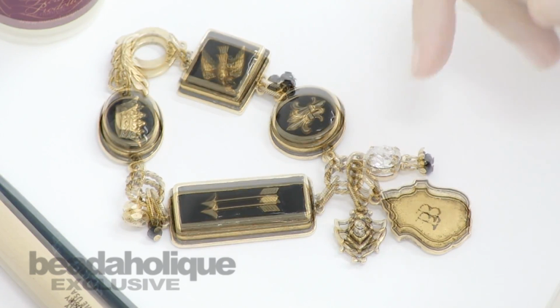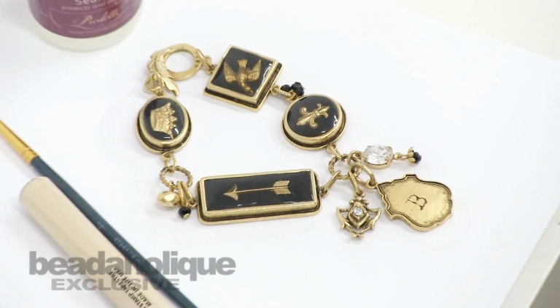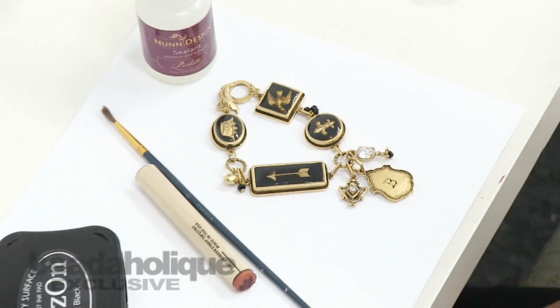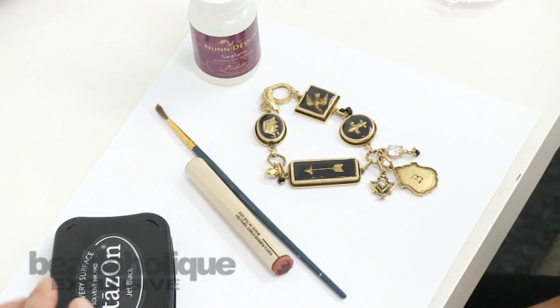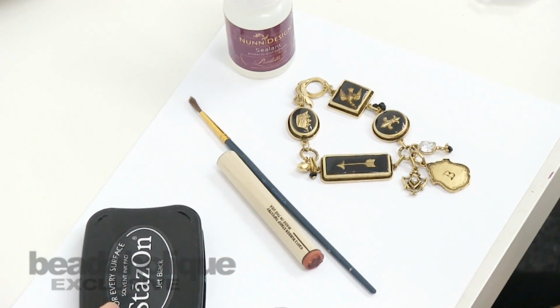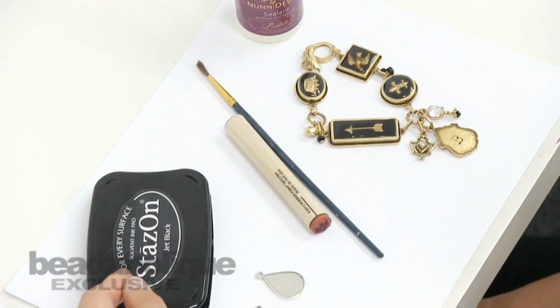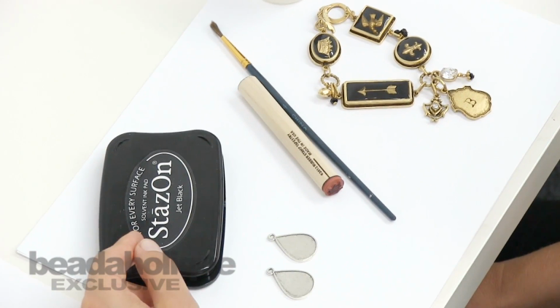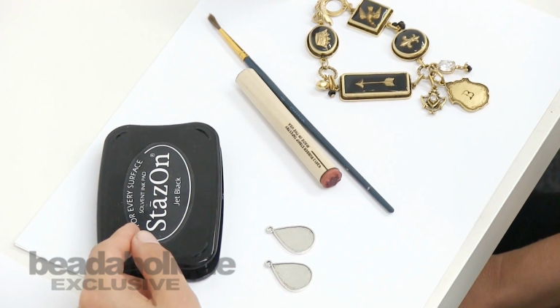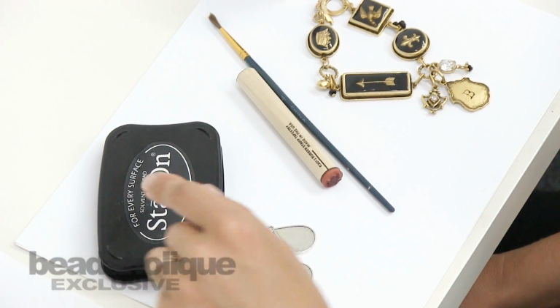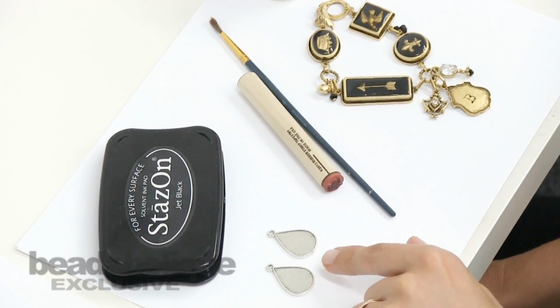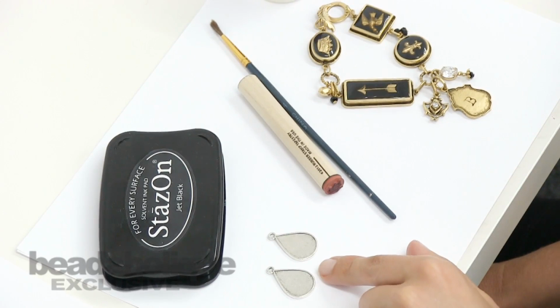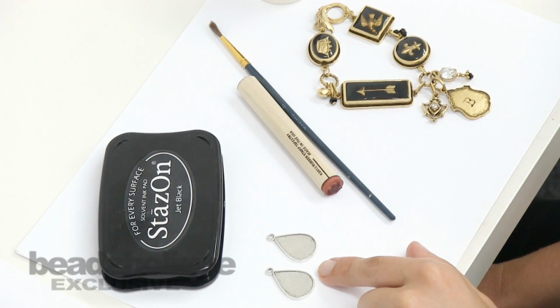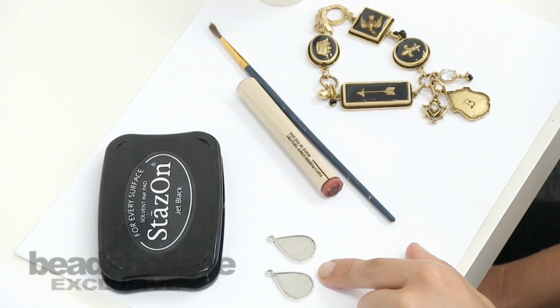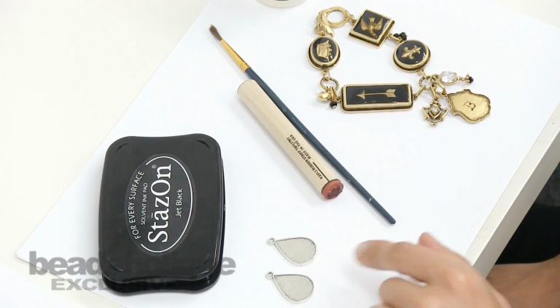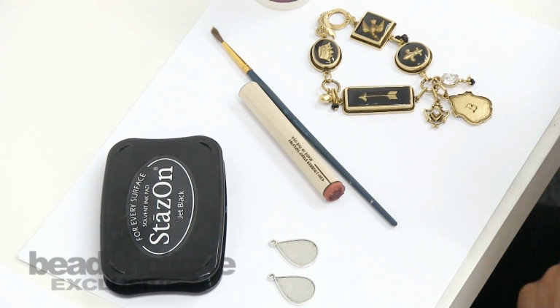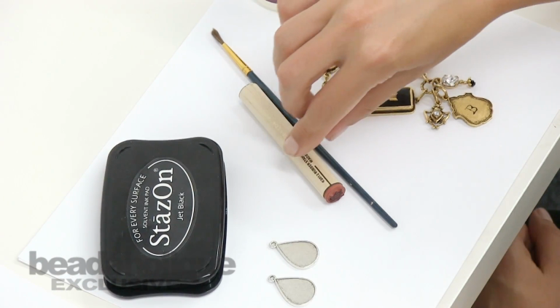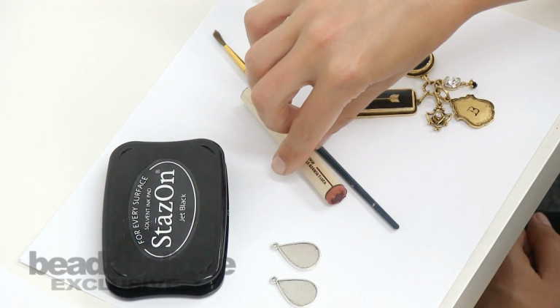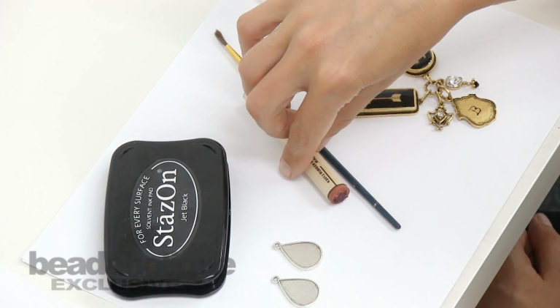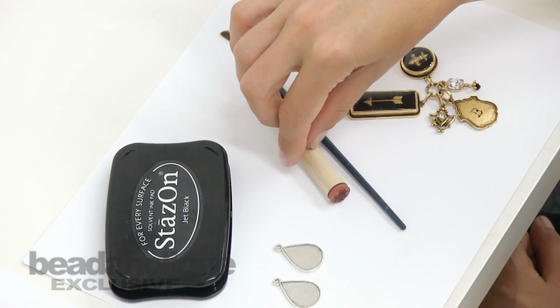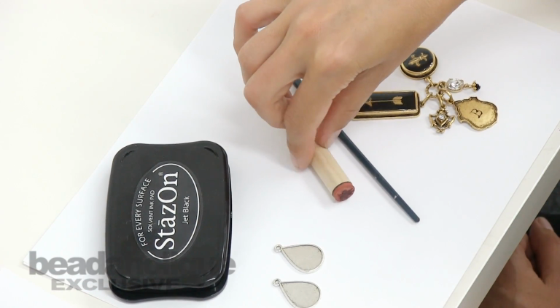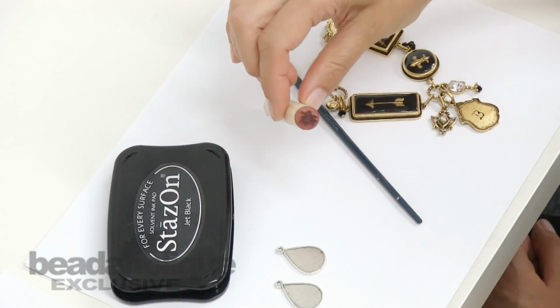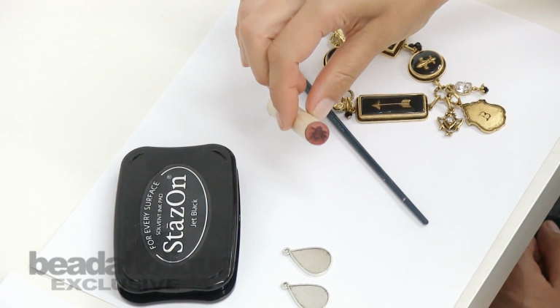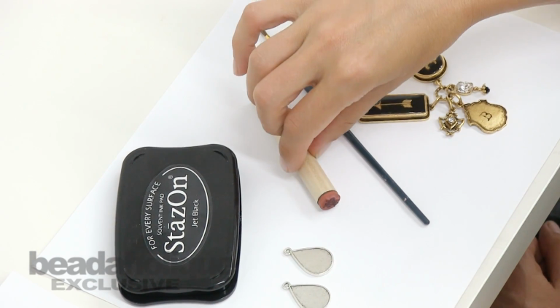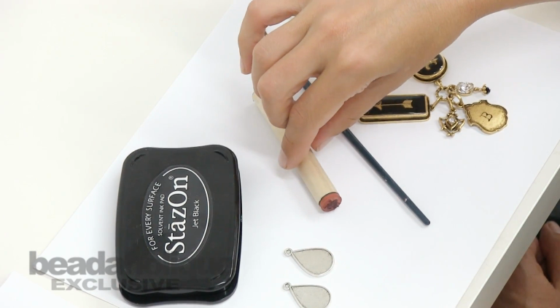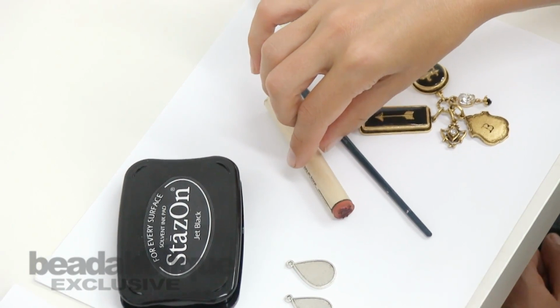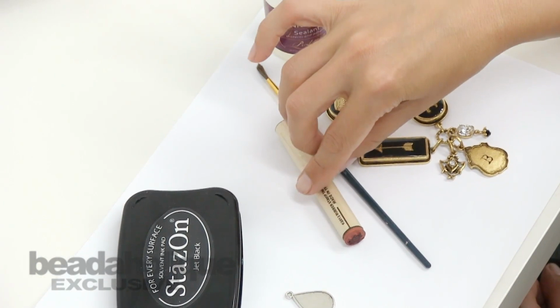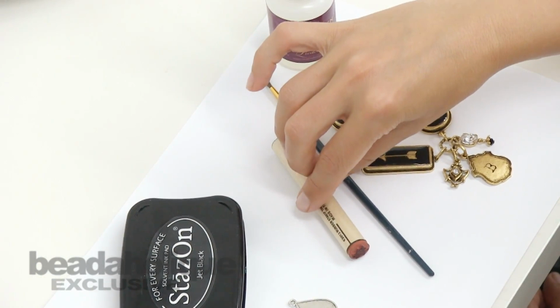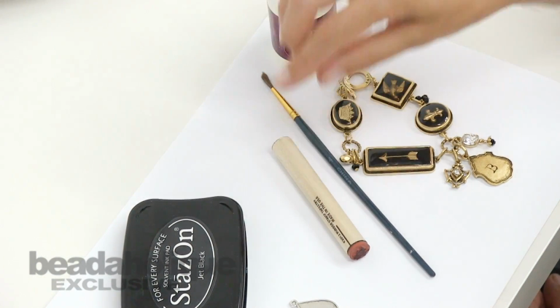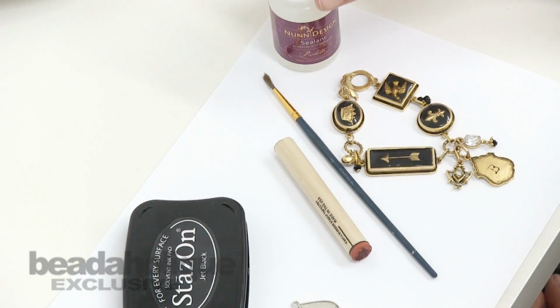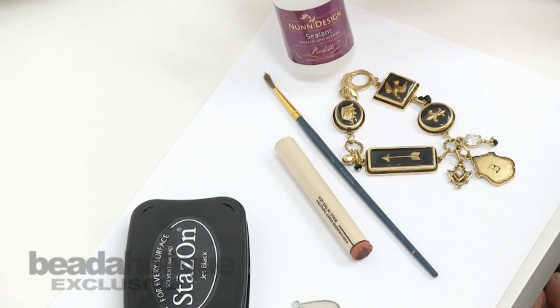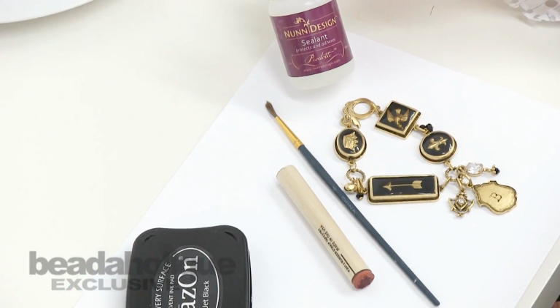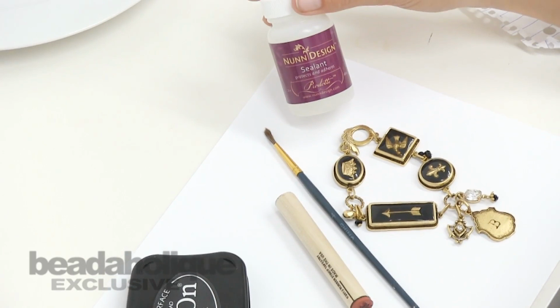In this video you will need to have Stazon ink, some findings, a rubber stamp — I'm using a cute little bee one — a paintbrush, and the Nunn Design sealant.